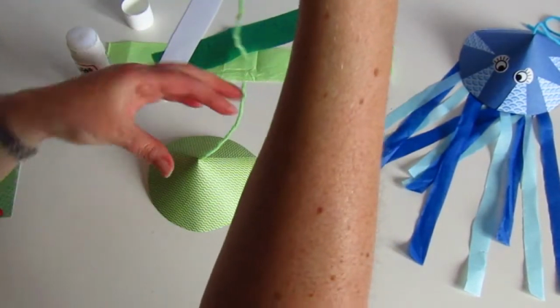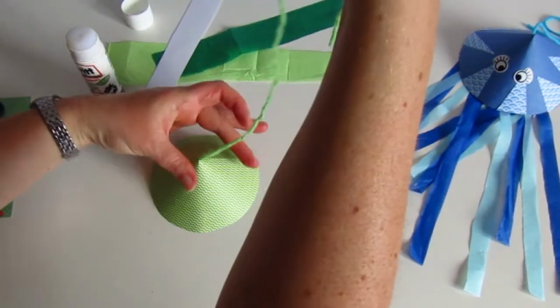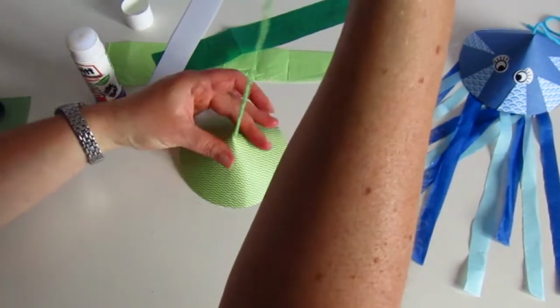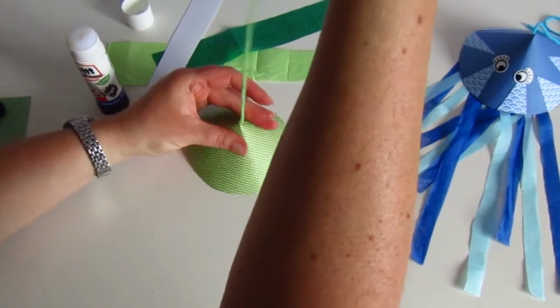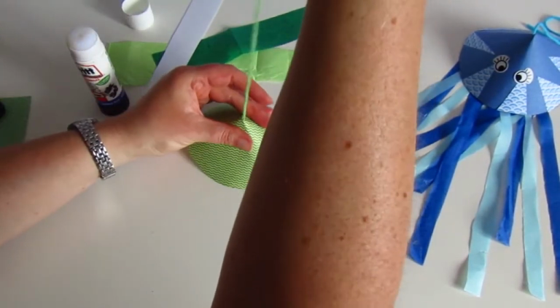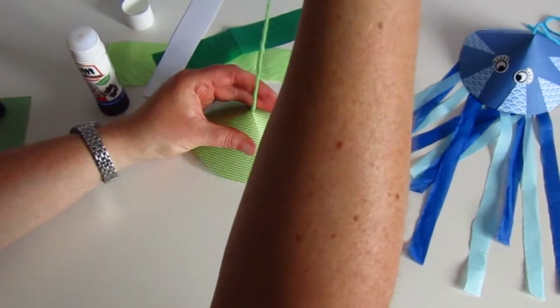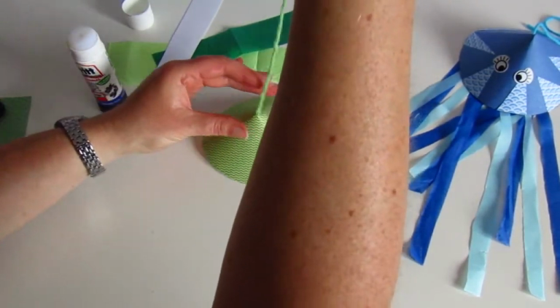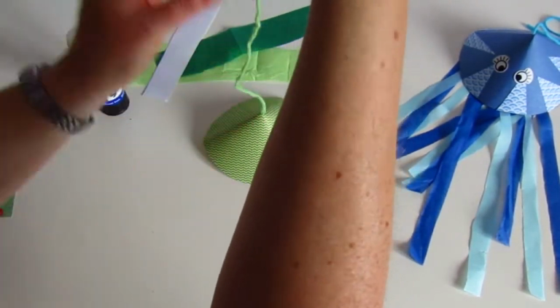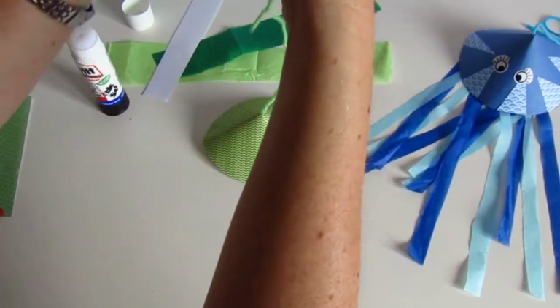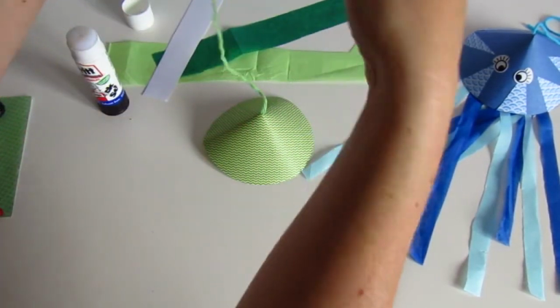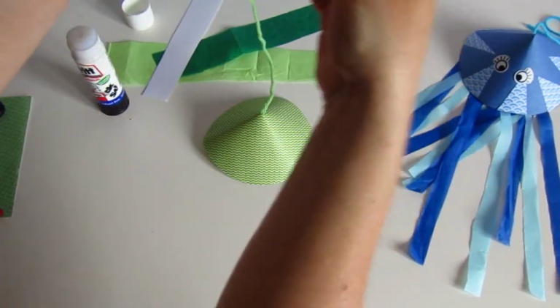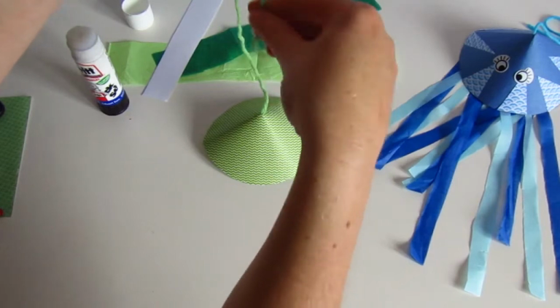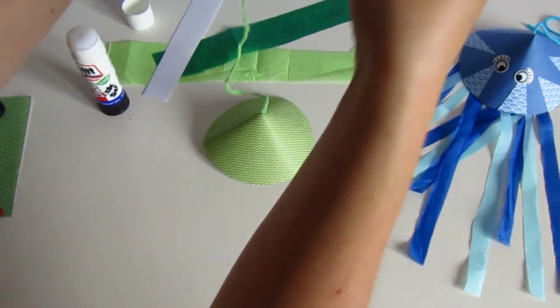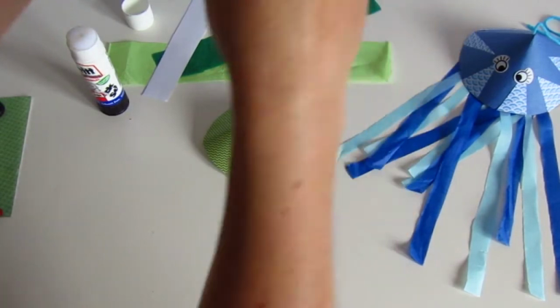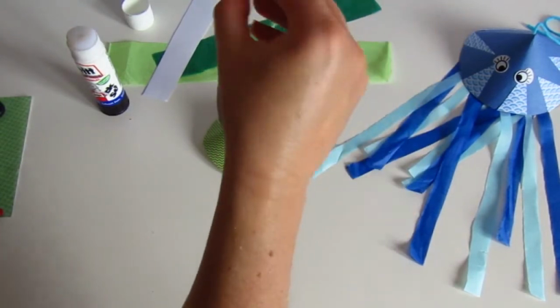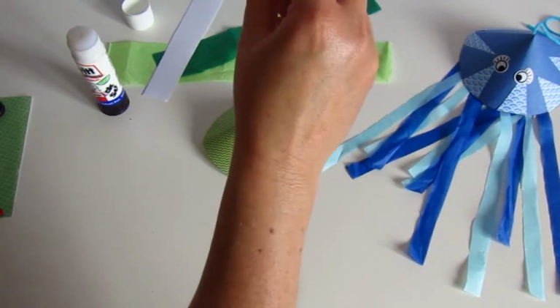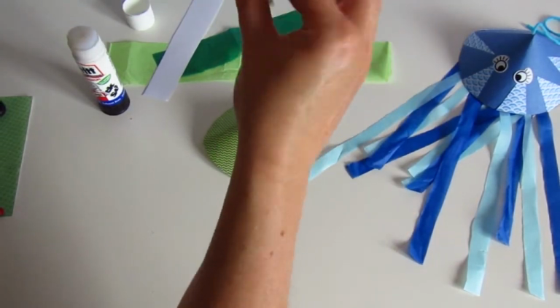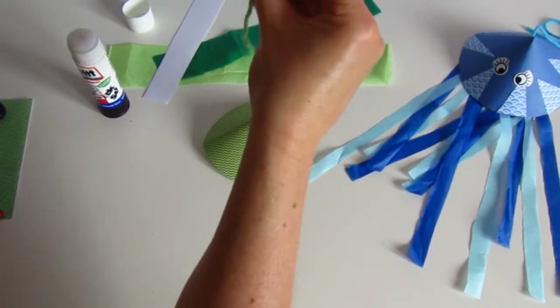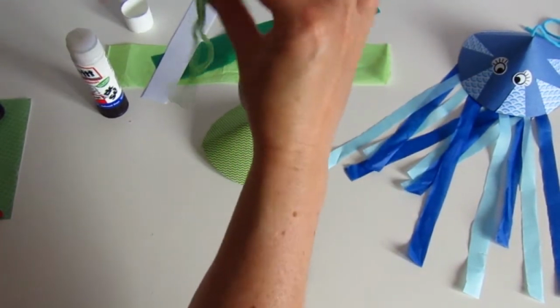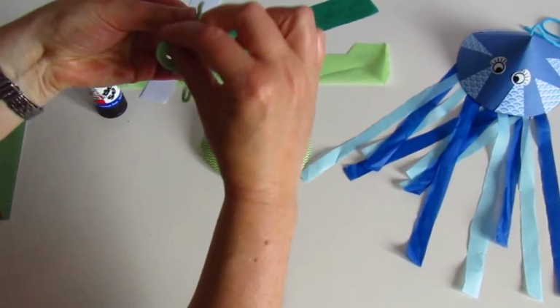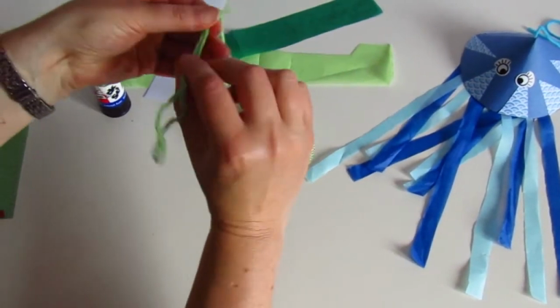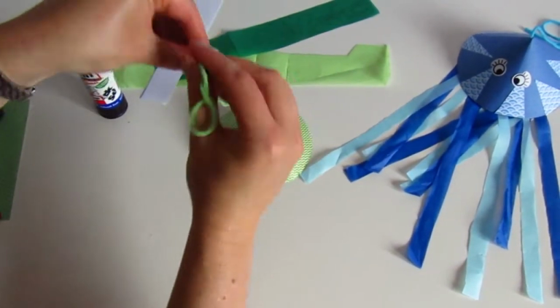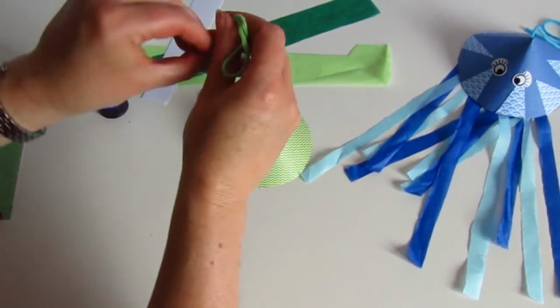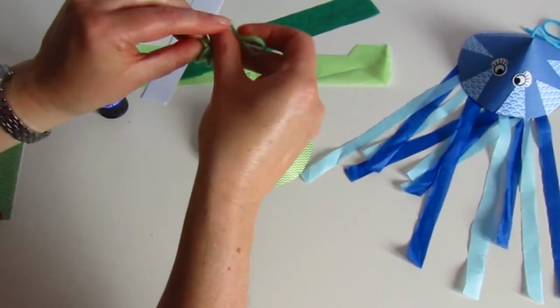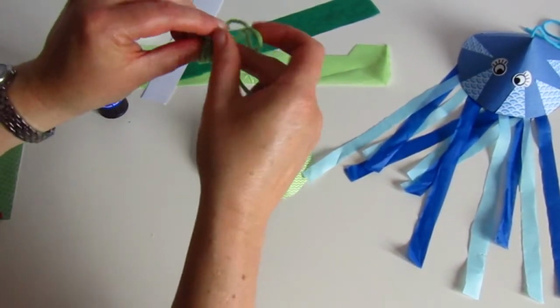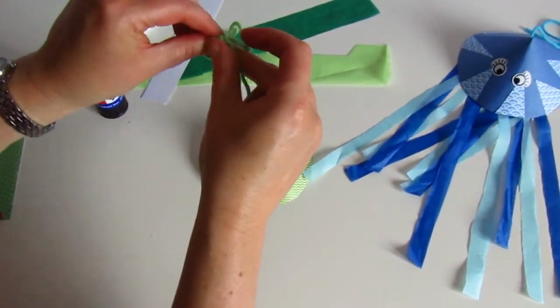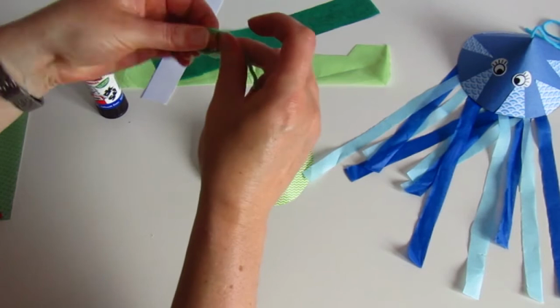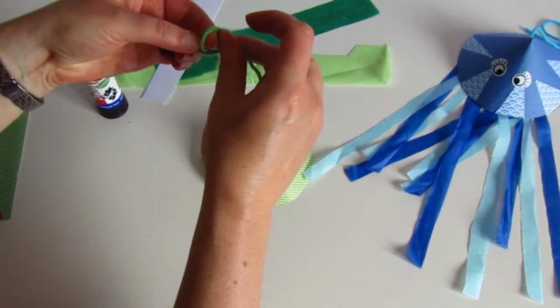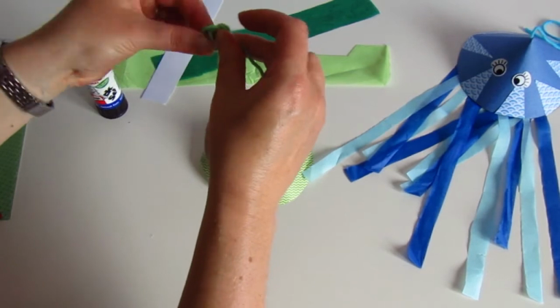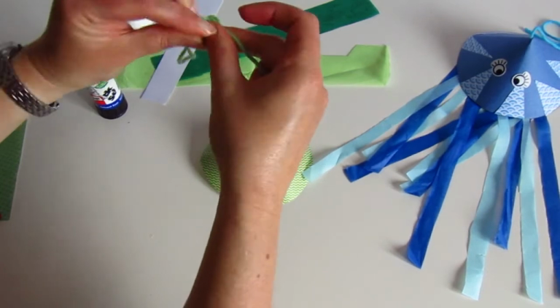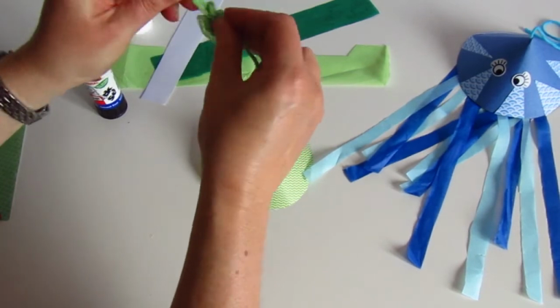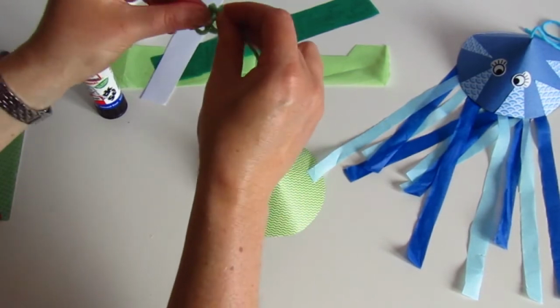This is going to be a lovely zingy green jellyfish. In order to hang it up, you might want to tie a little loop at the top. I'm just going to do that quickly. Here we go.